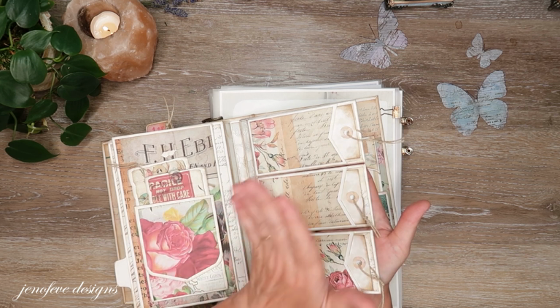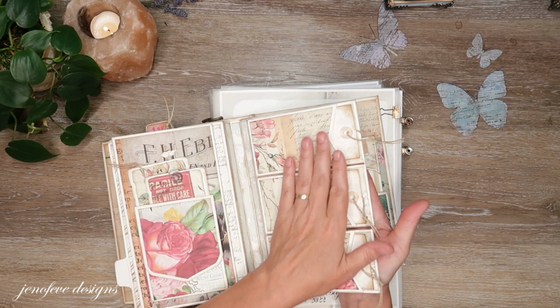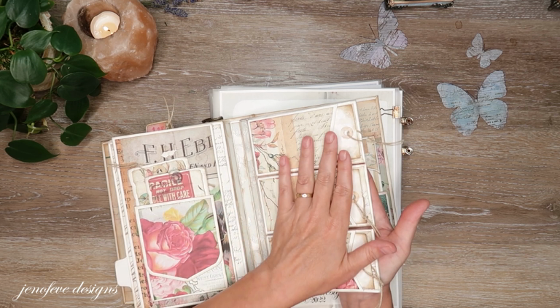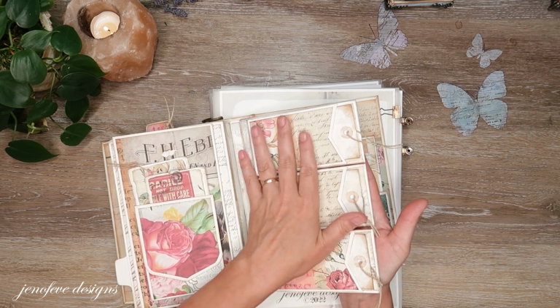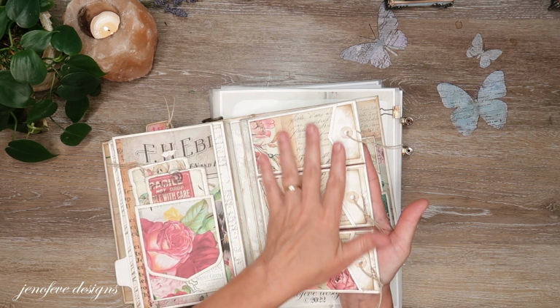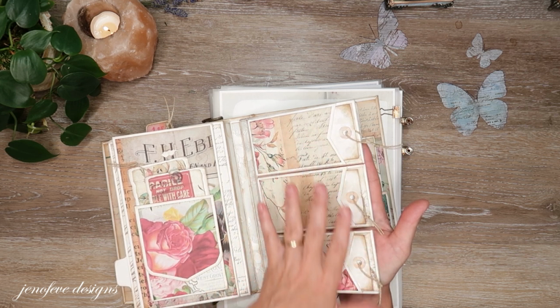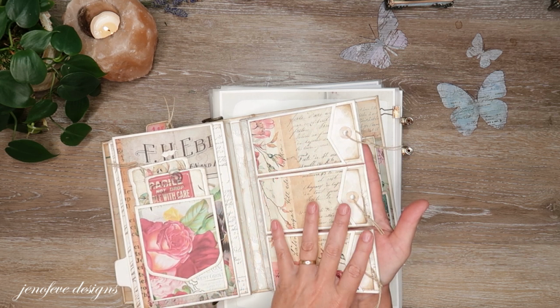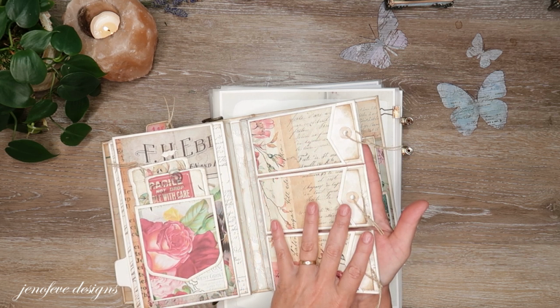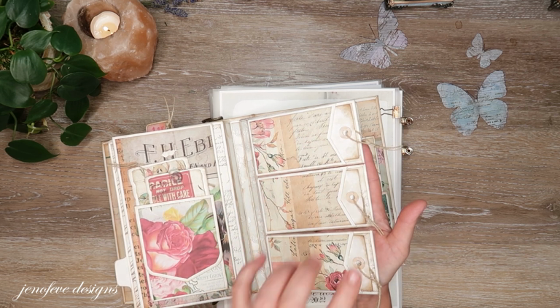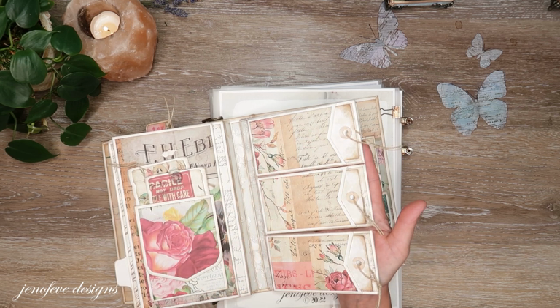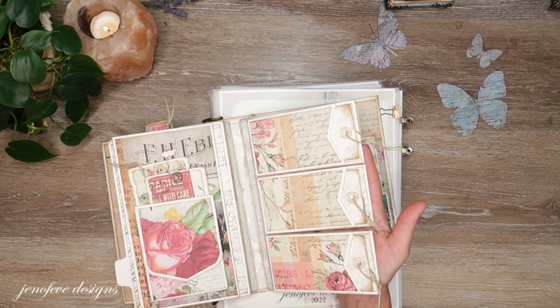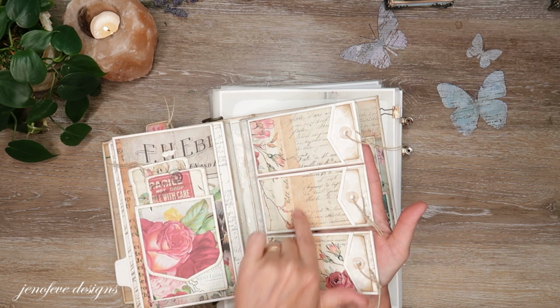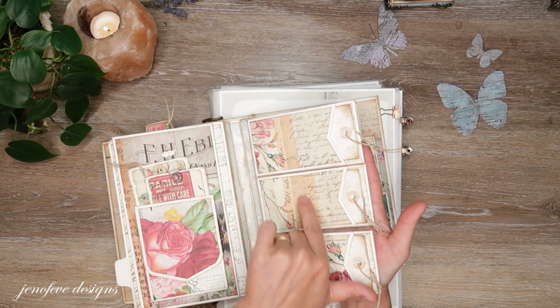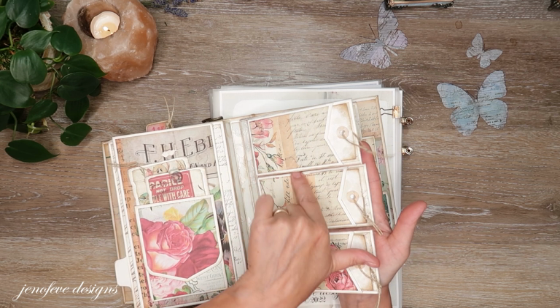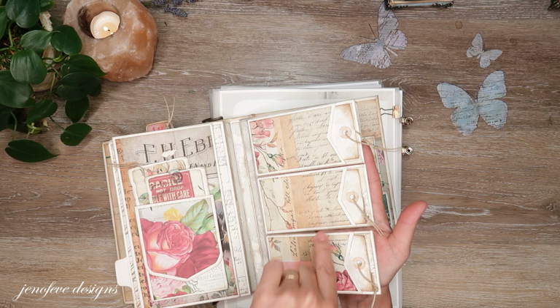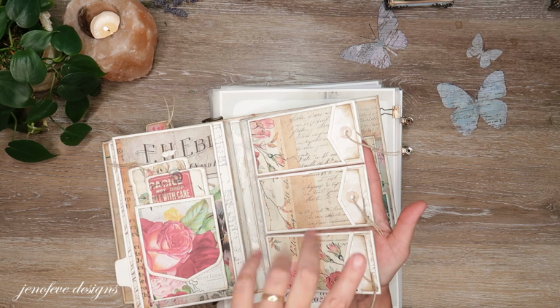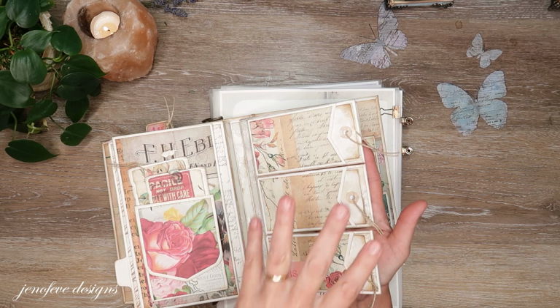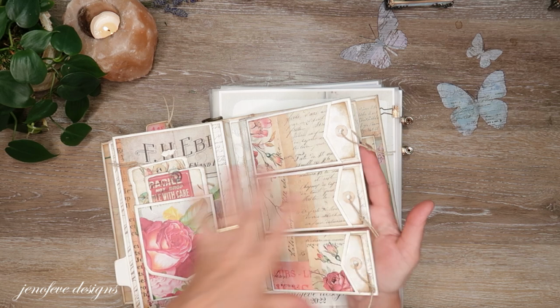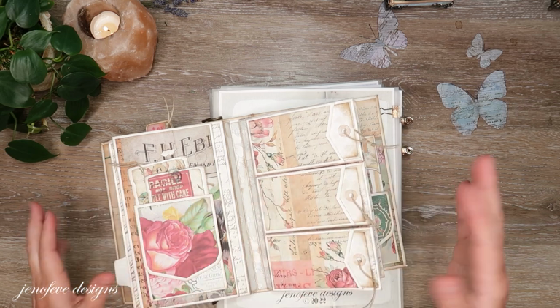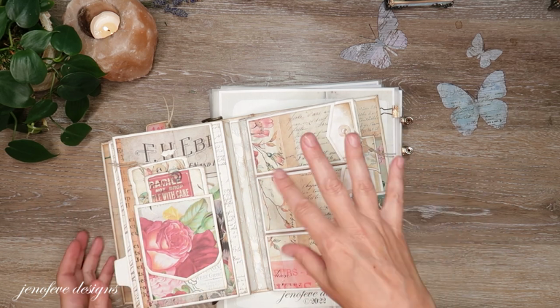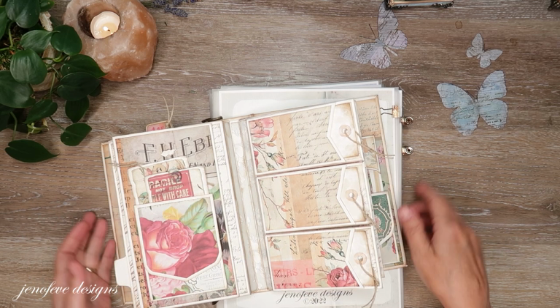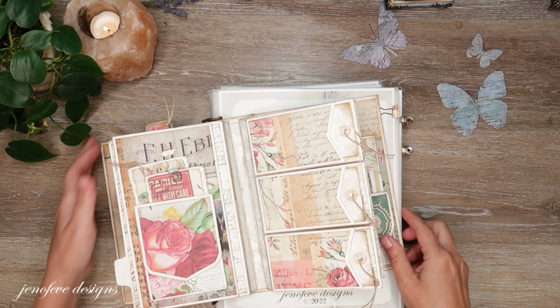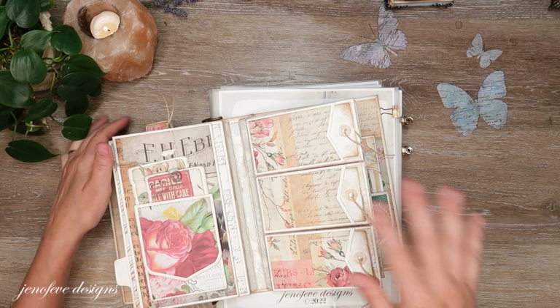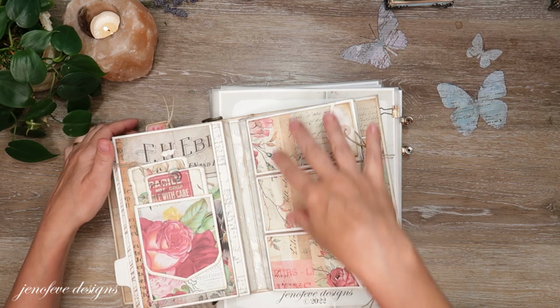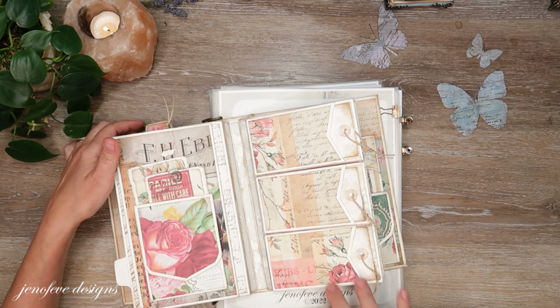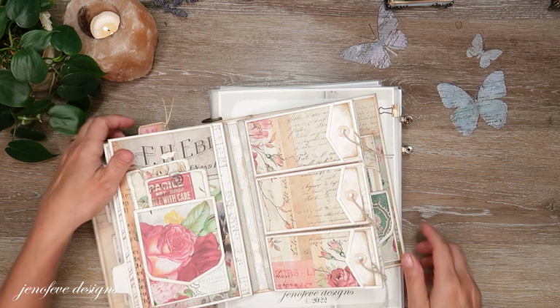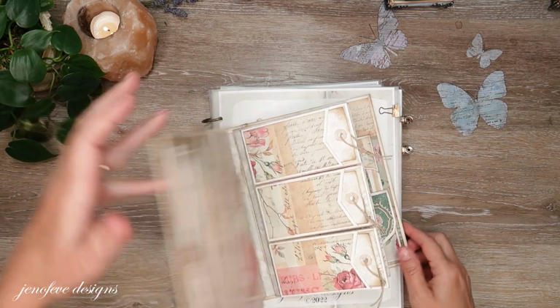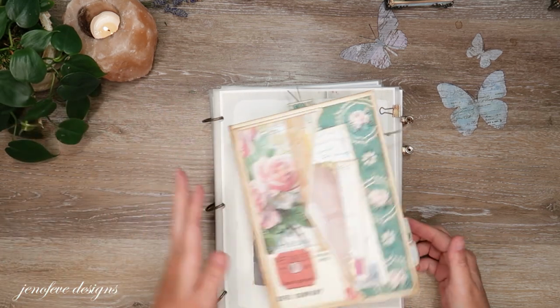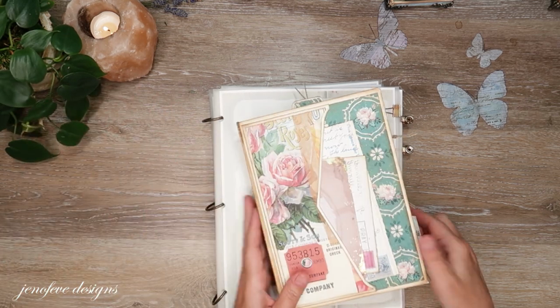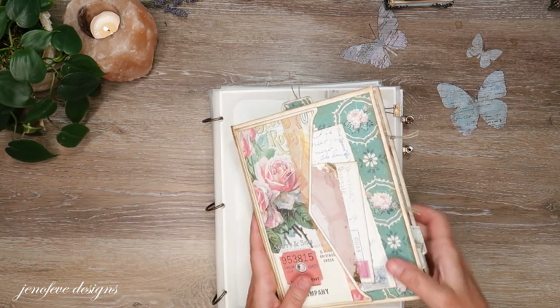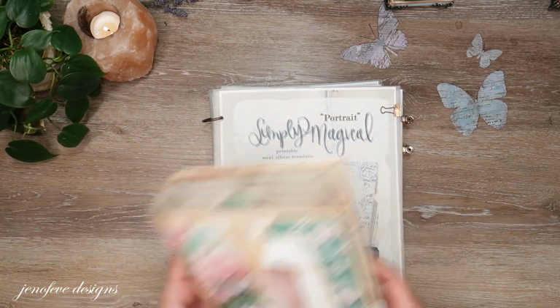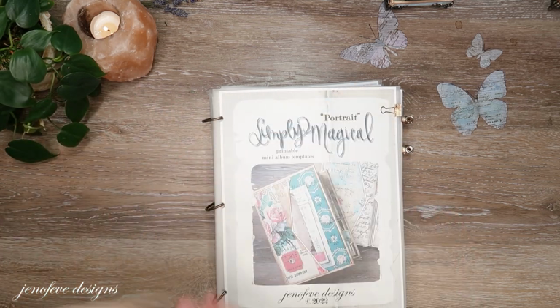We're going to make this page setup with the triple pocket flip. I think in this video we're just going to construct it, and then in the next video we will decorate it. So this is what we're going to do today.